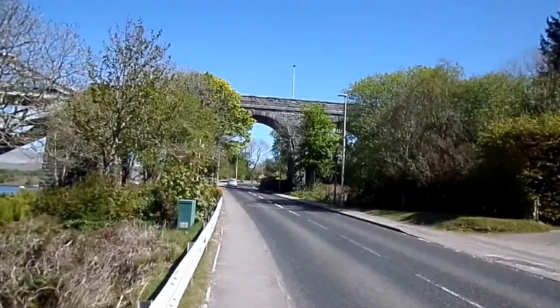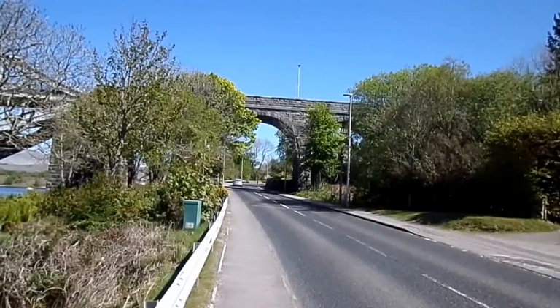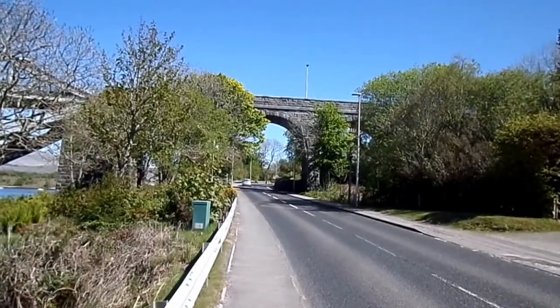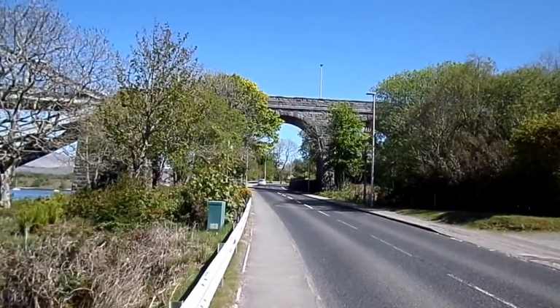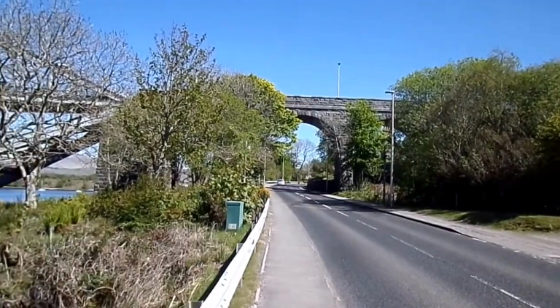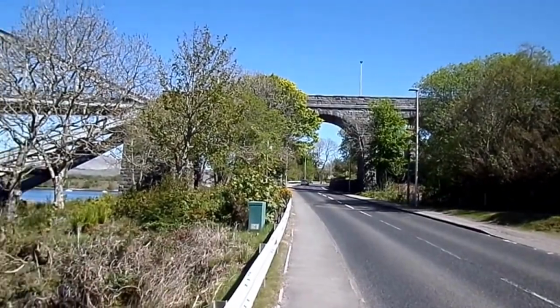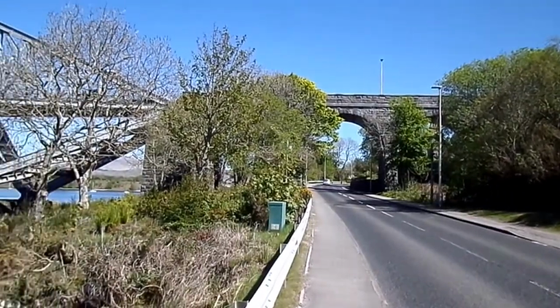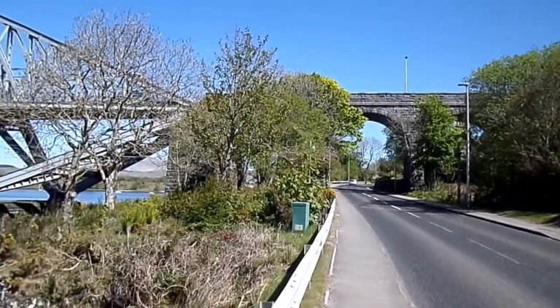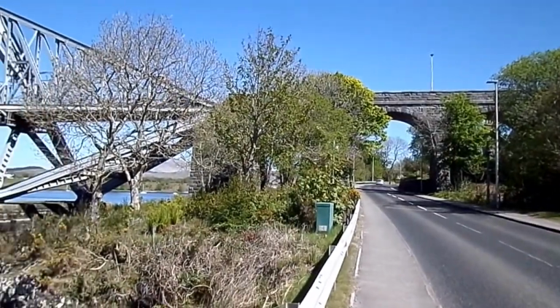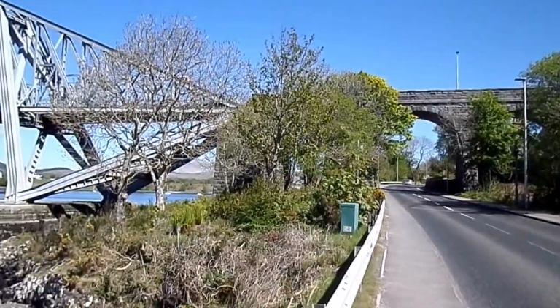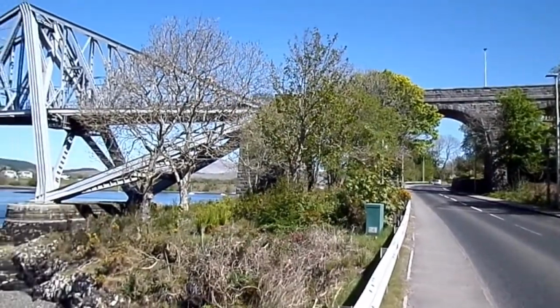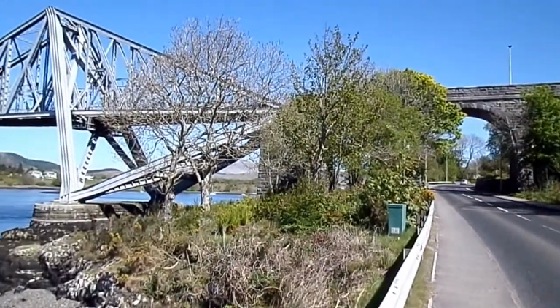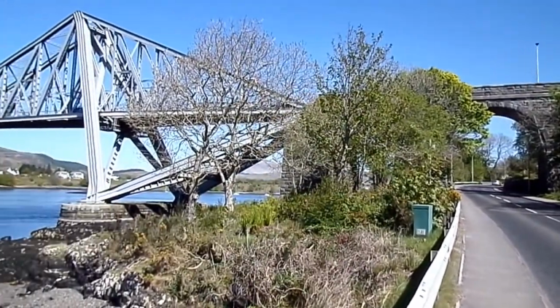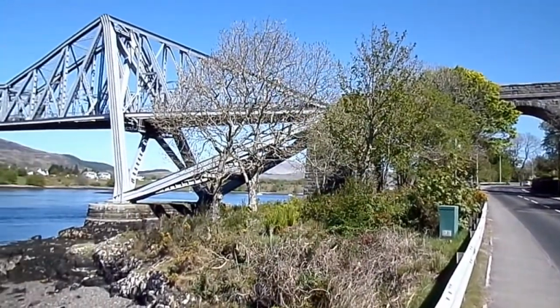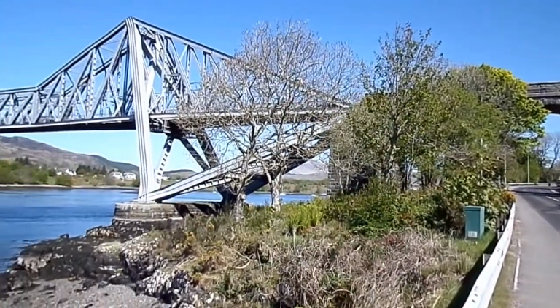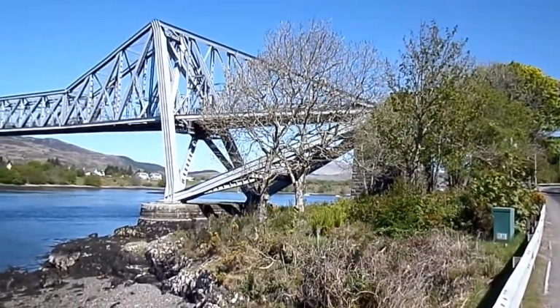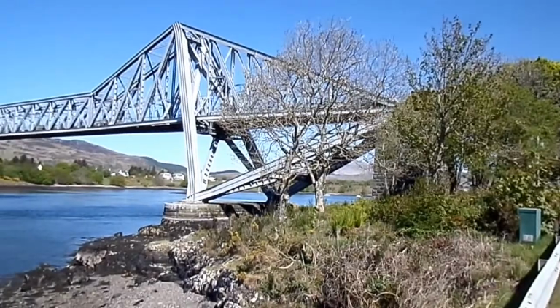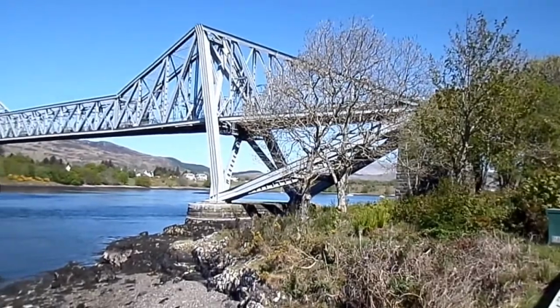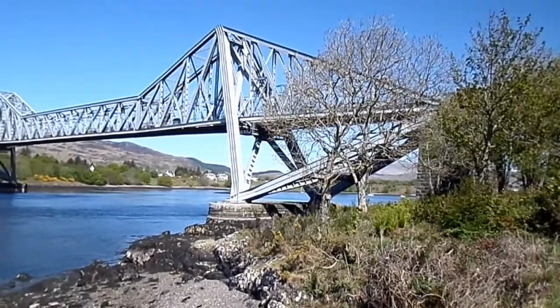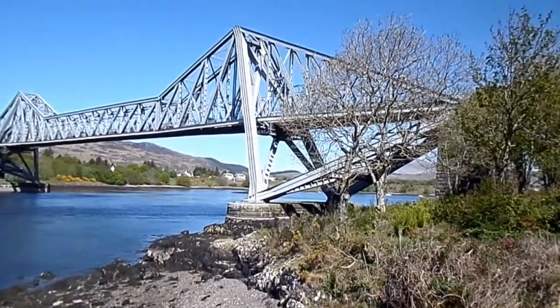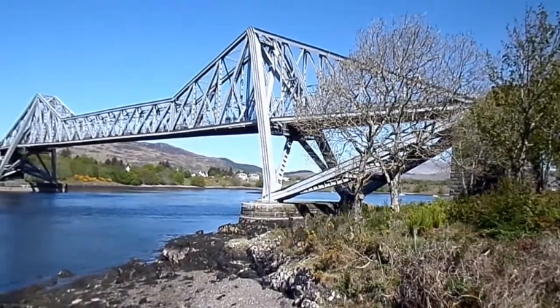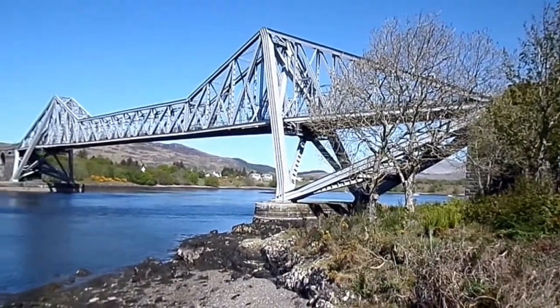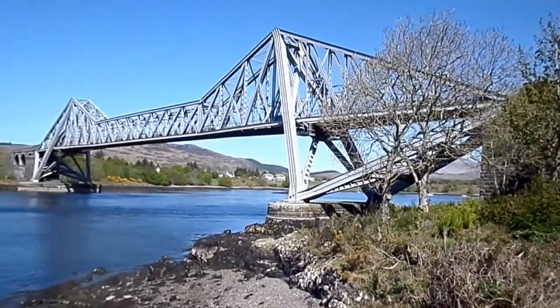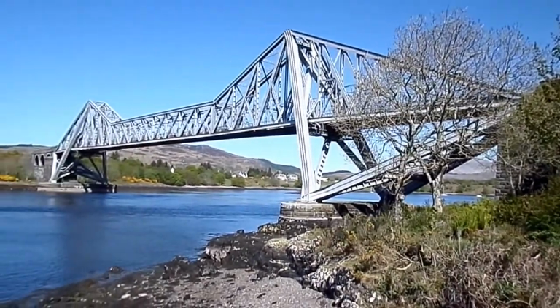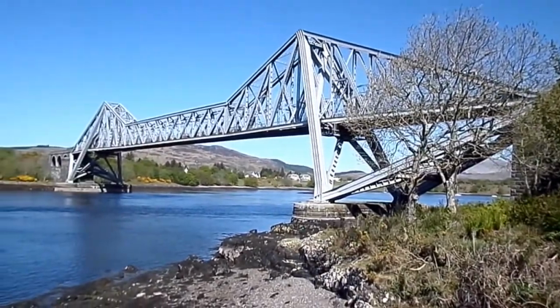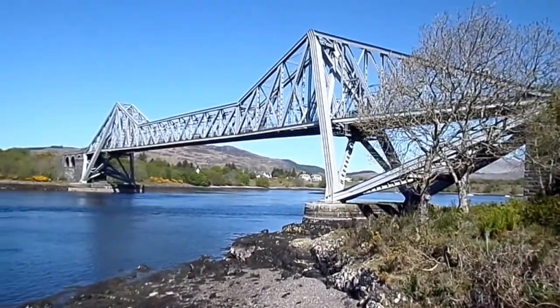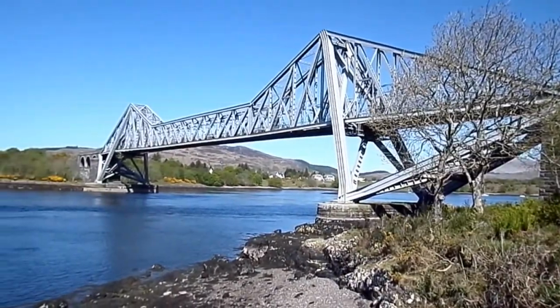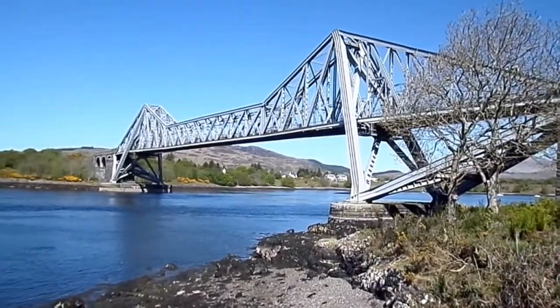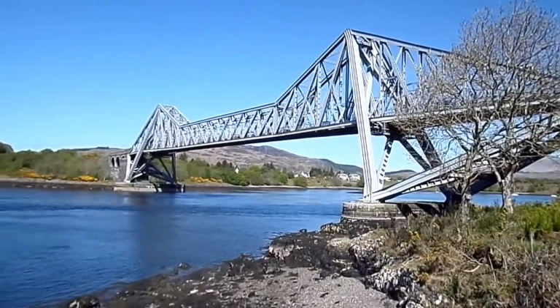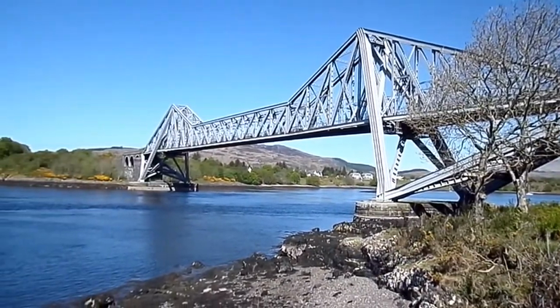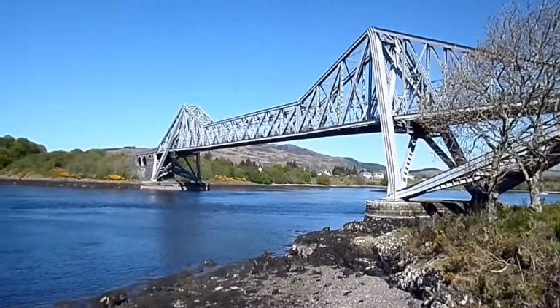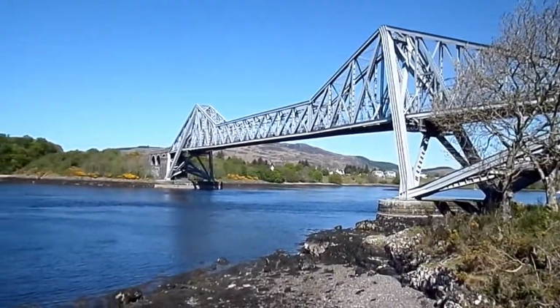The branch to Ballachulish closed in 1966, at which point the bridge was converted for road traffic, although only one direction is possible at a time.